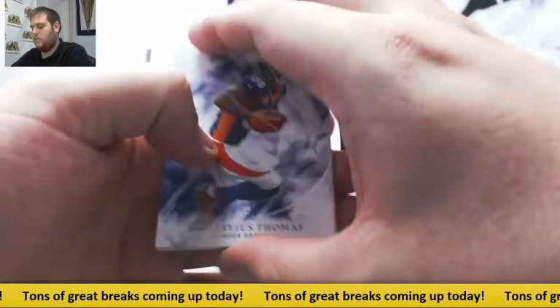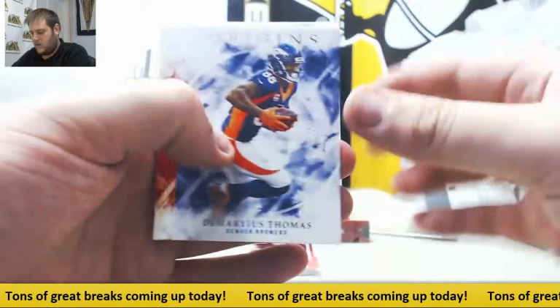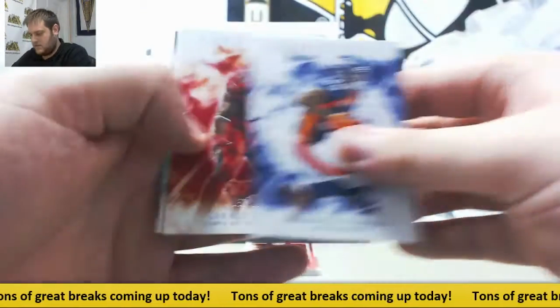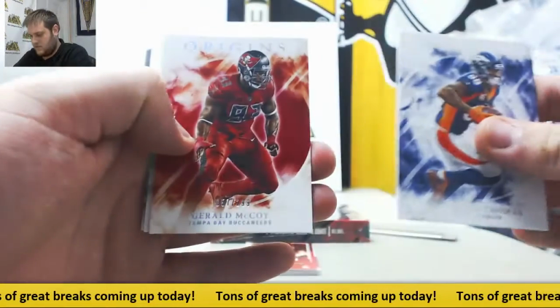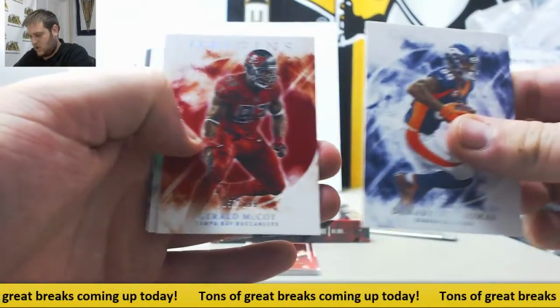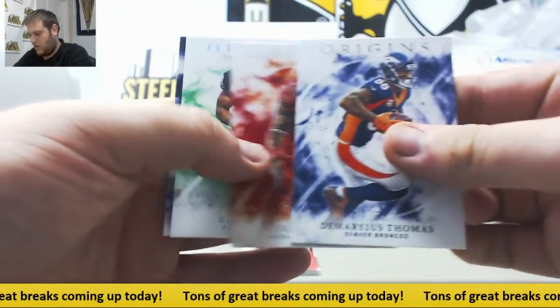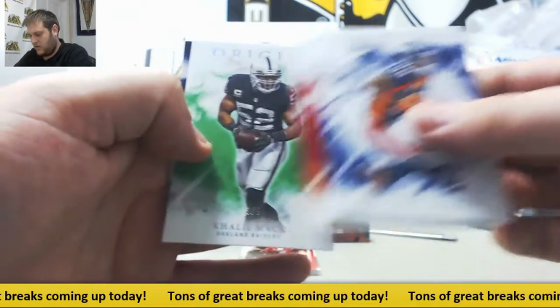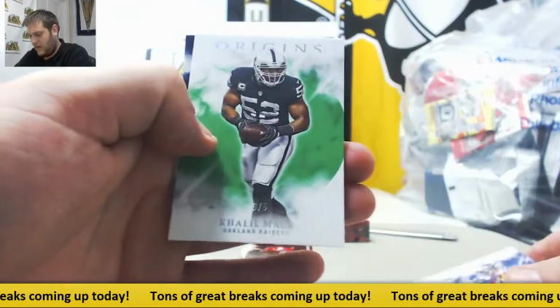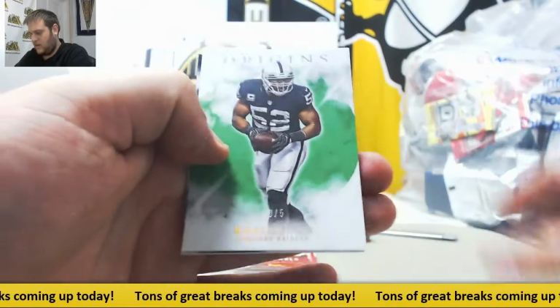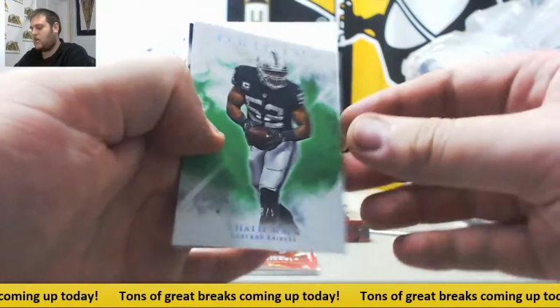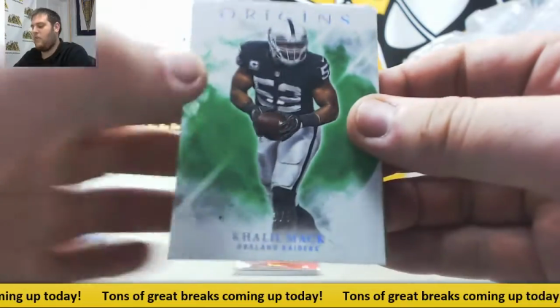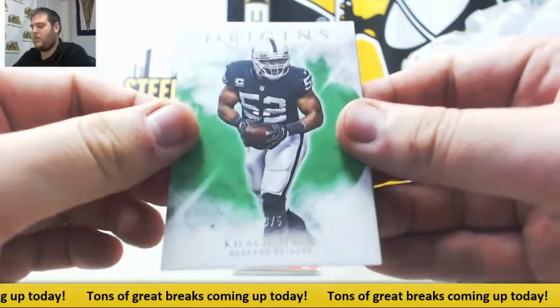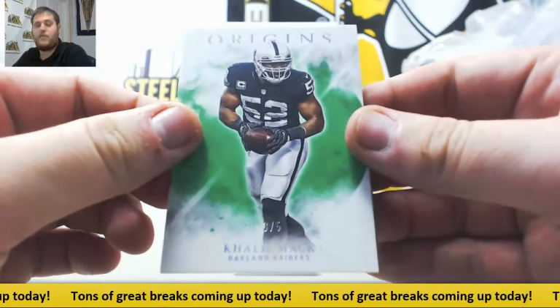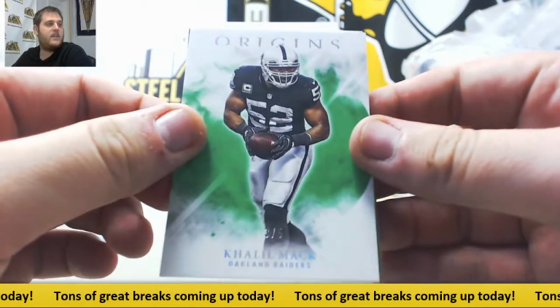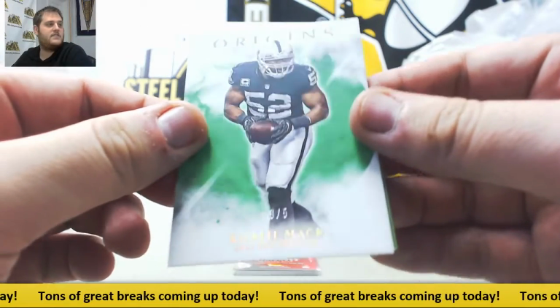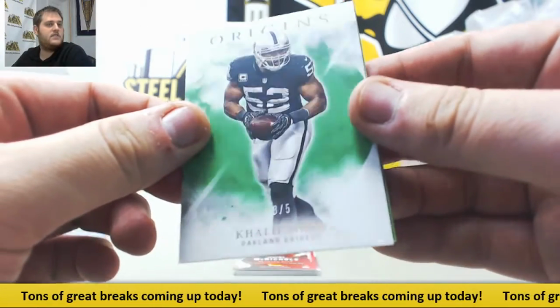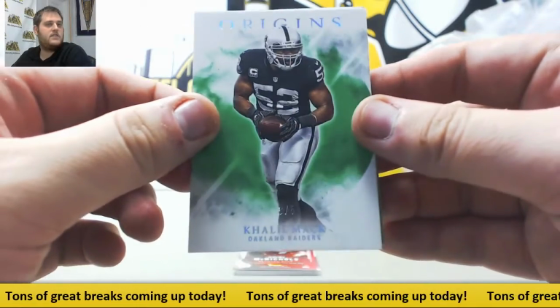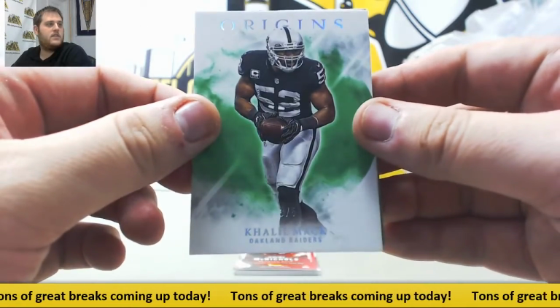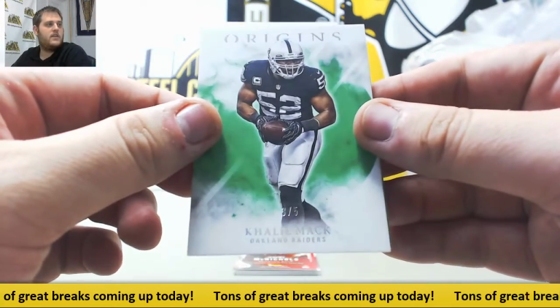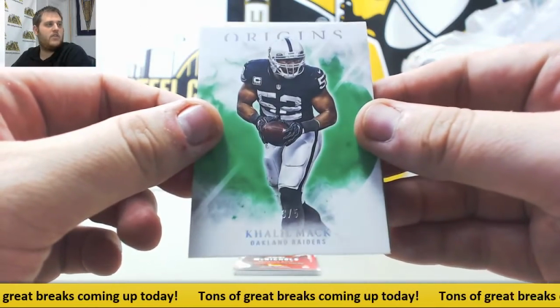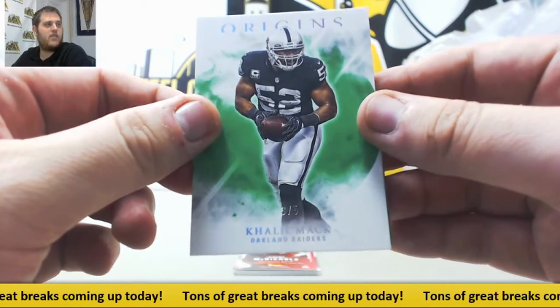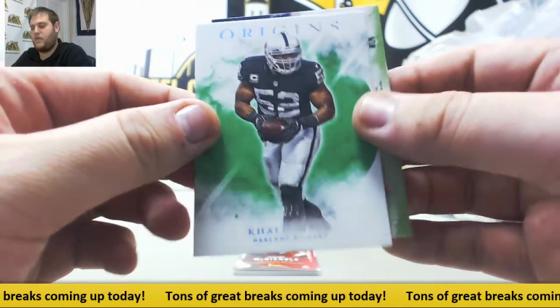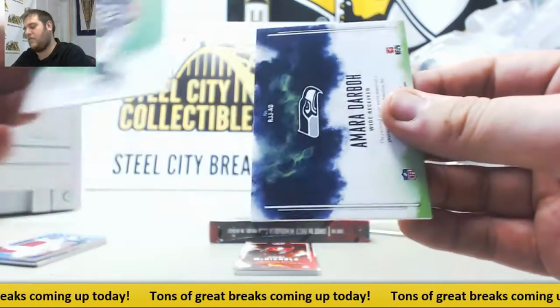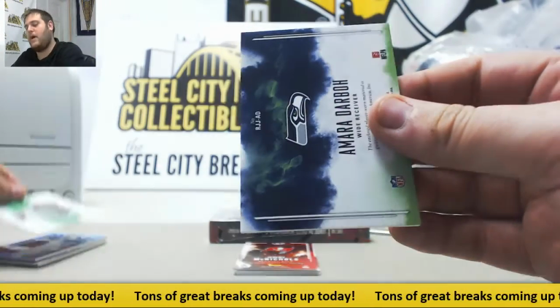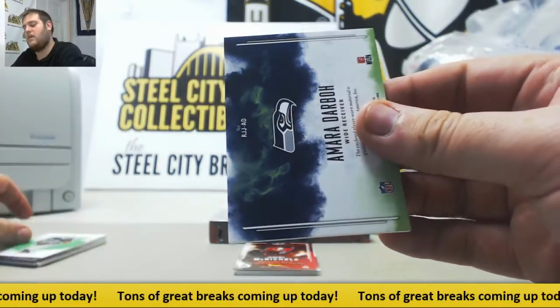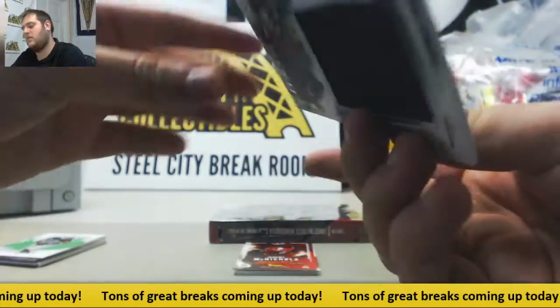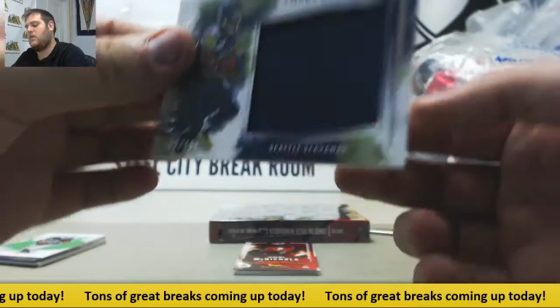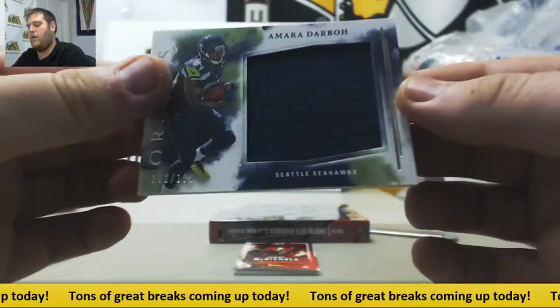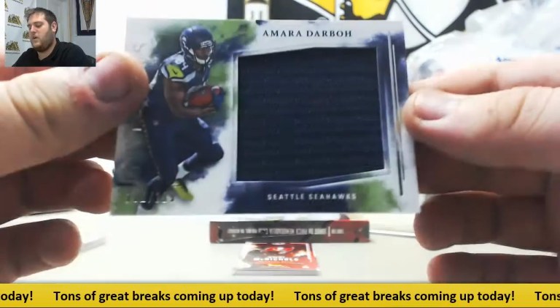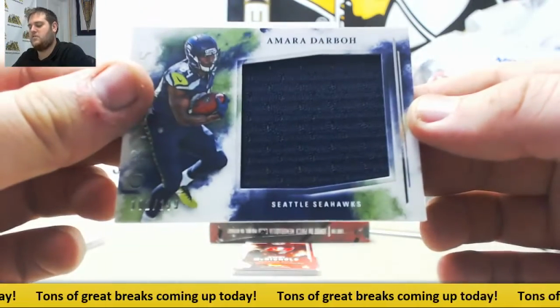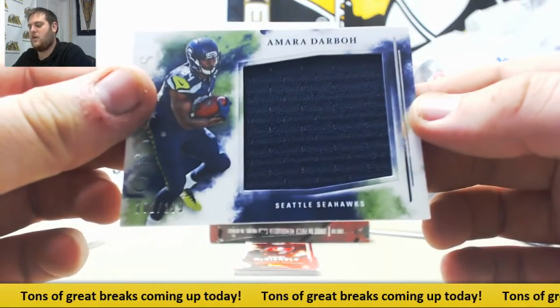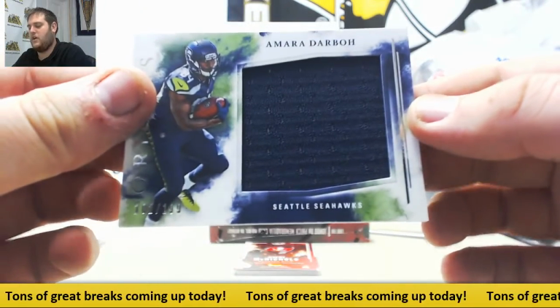Demaryius Thomas, Gerald McCoy out of /299. Khalil Mack, /3 of /5 — nice! Nice little number right there, /3 of /5, Khalil Mack. Amari Cooper jersey card out of /199.